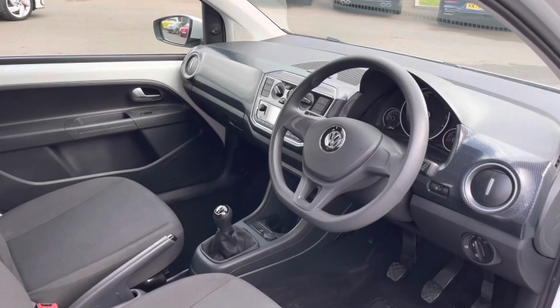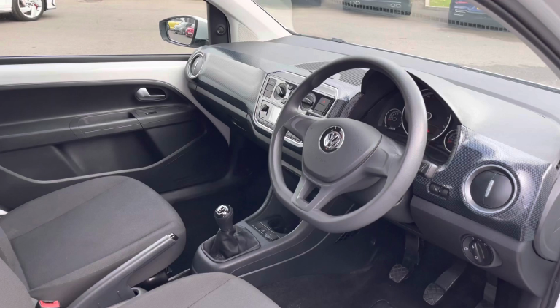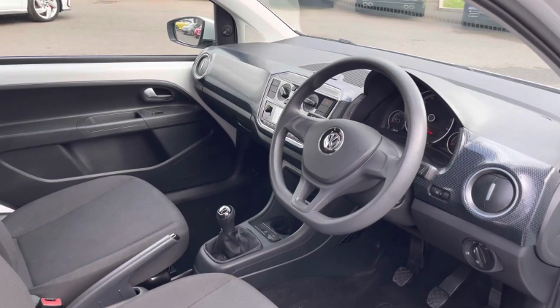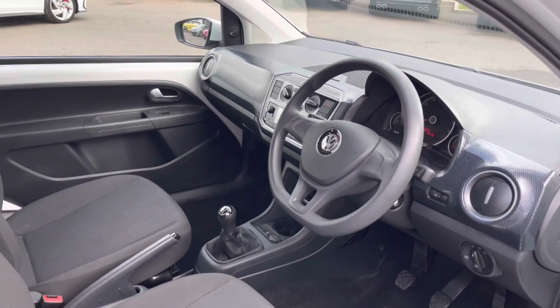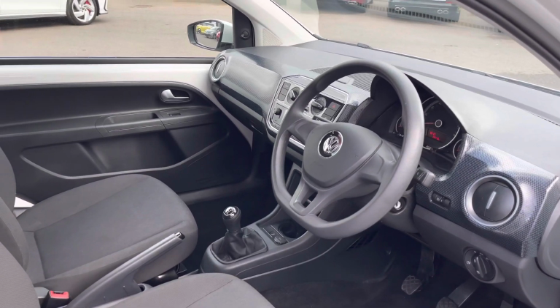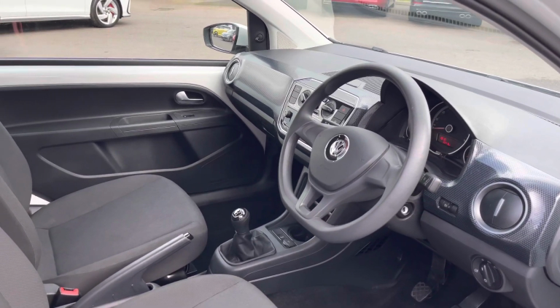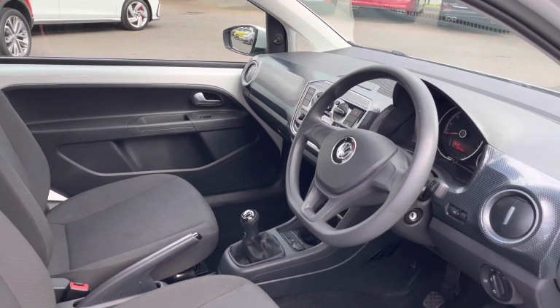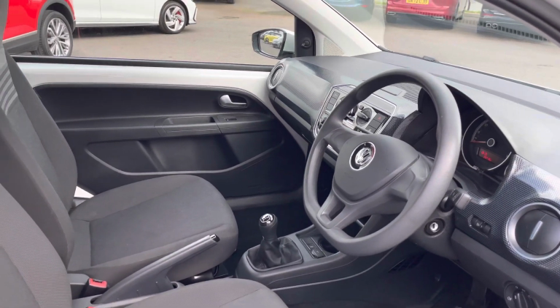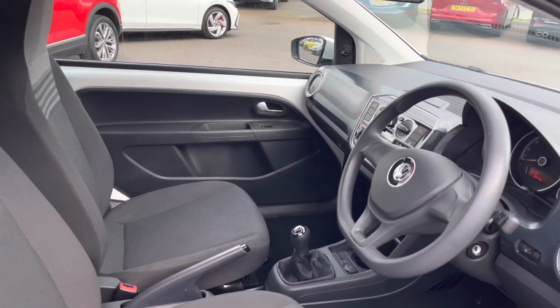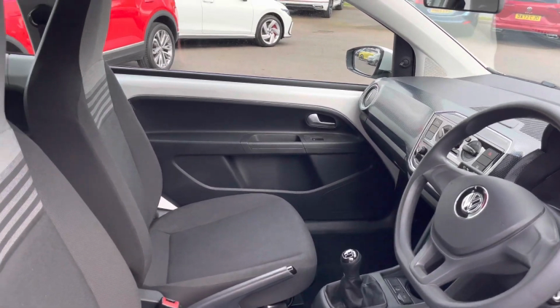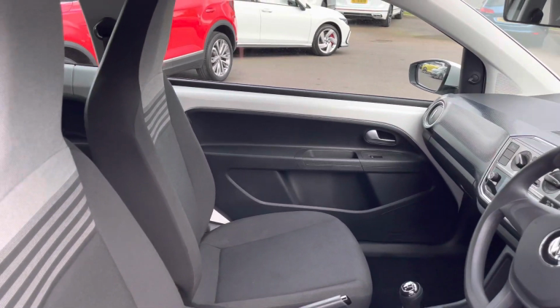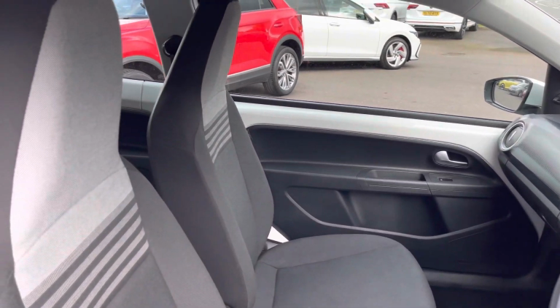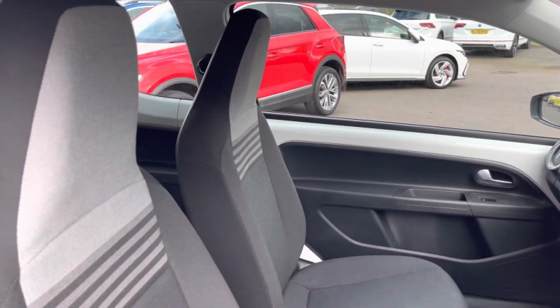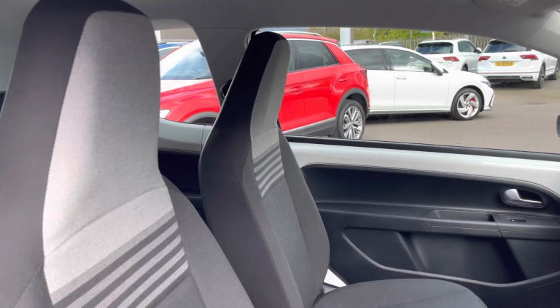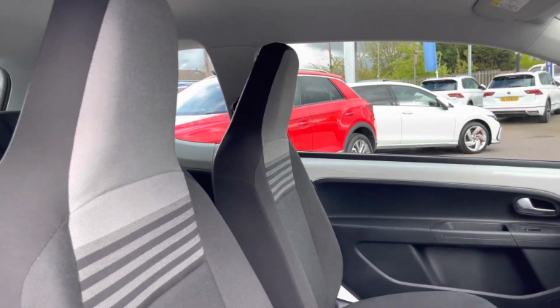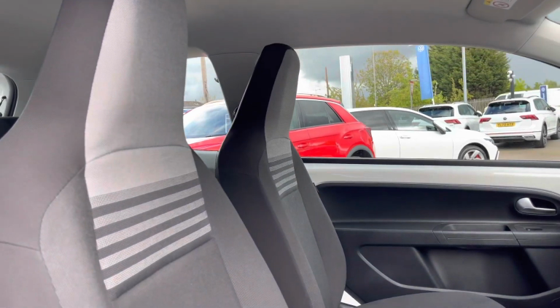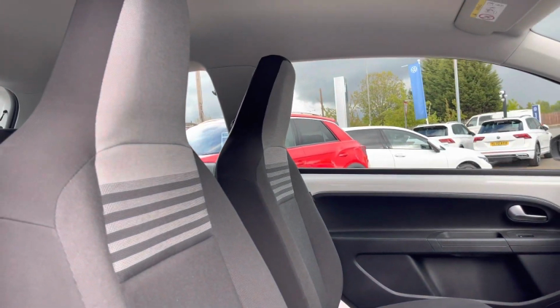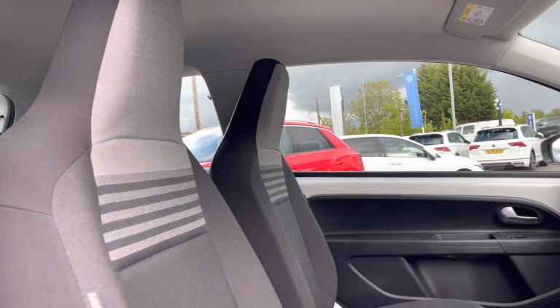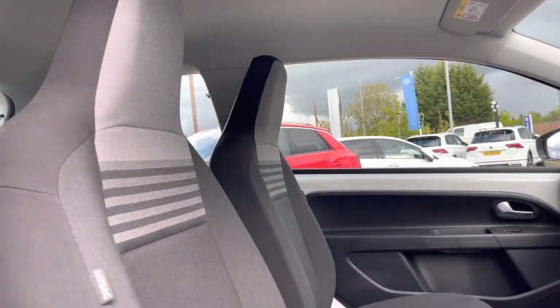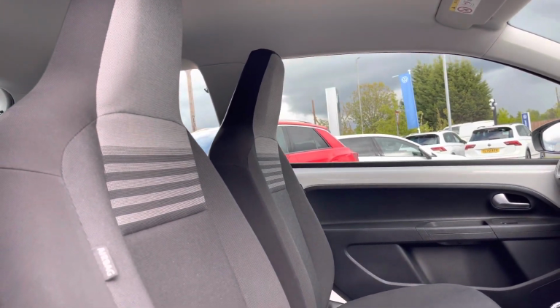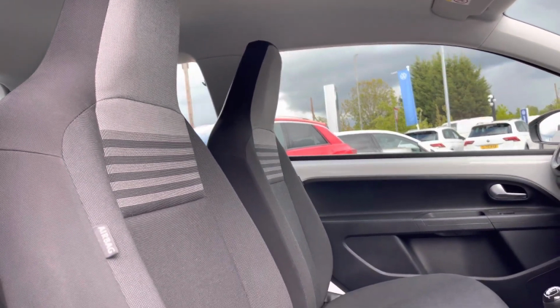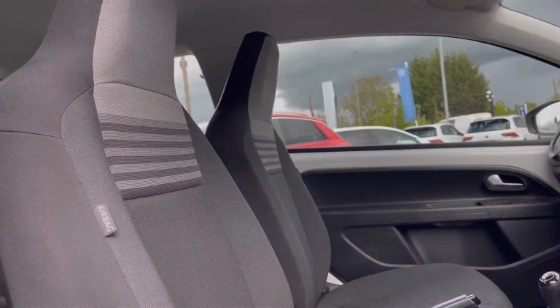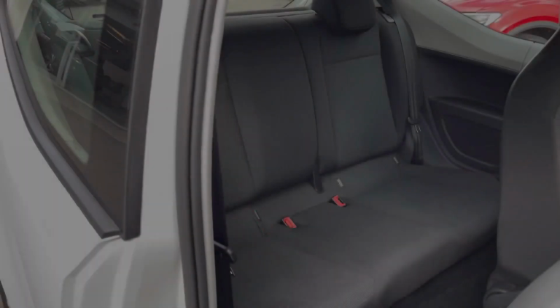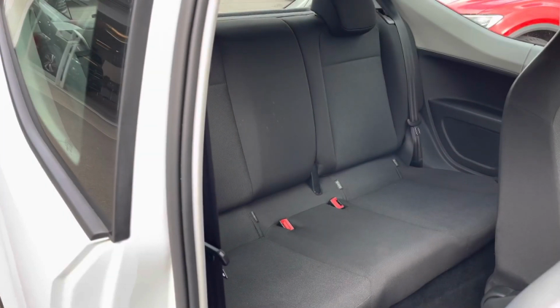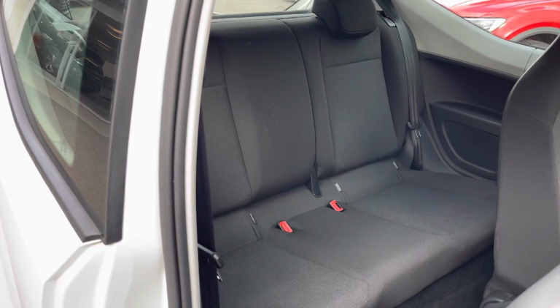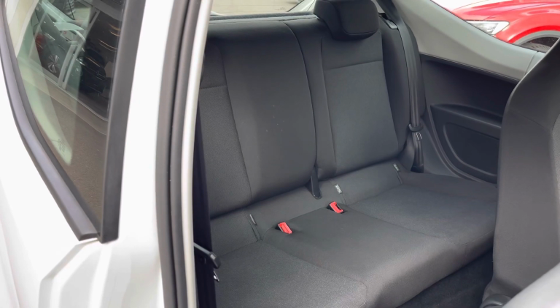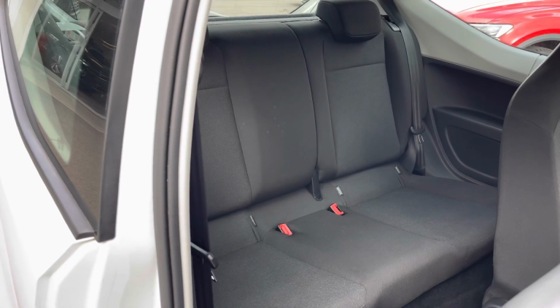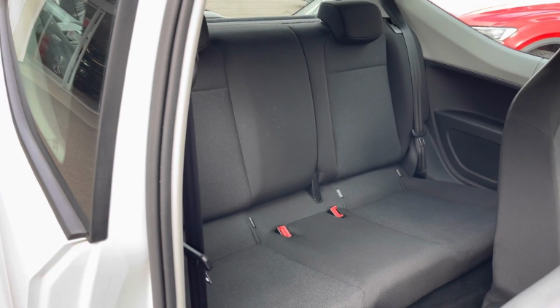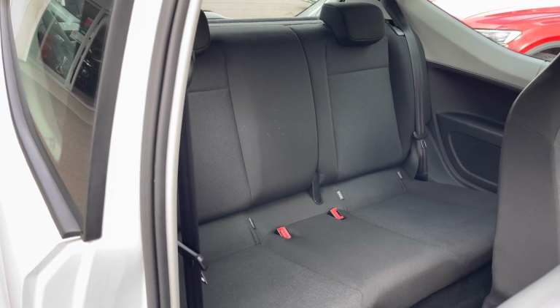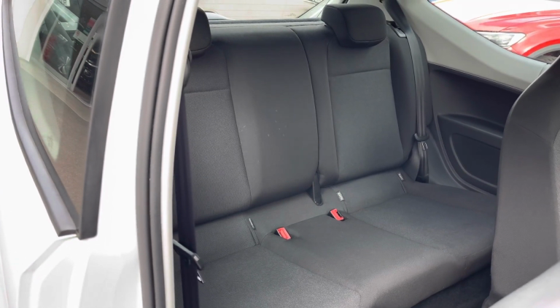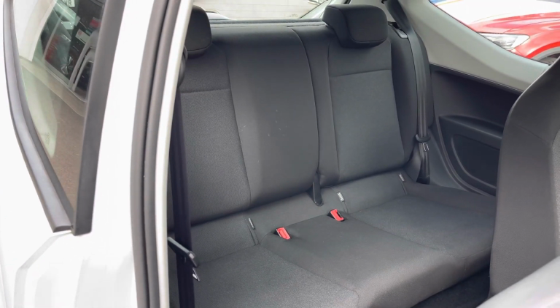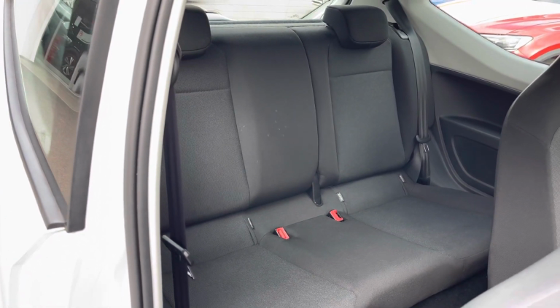Moving on to the interior, we are firstly greeted with the steering wheel. This is followed by fabric cloth upholstery with manual adjustments on the front seats to ensure you receive a safe and comfortable journey. Pulling the lever forward allows your rear passengers to step inside the back.